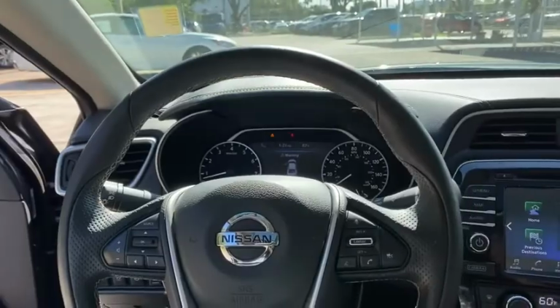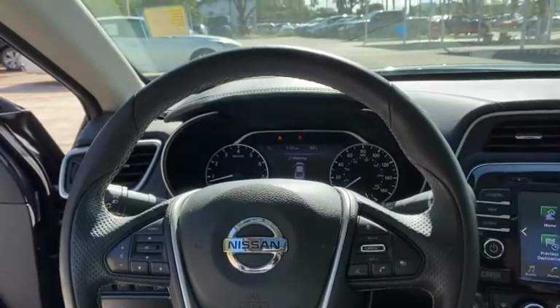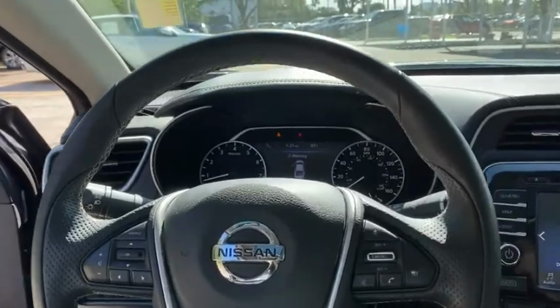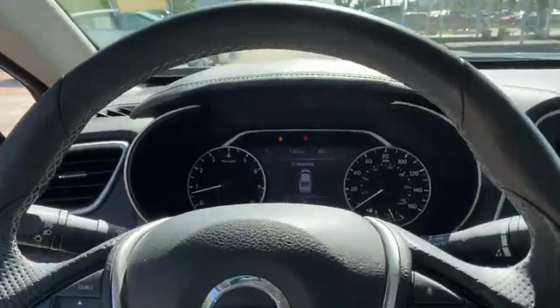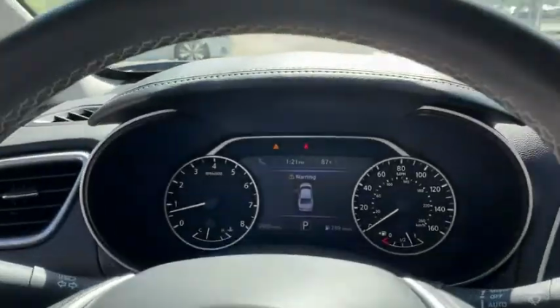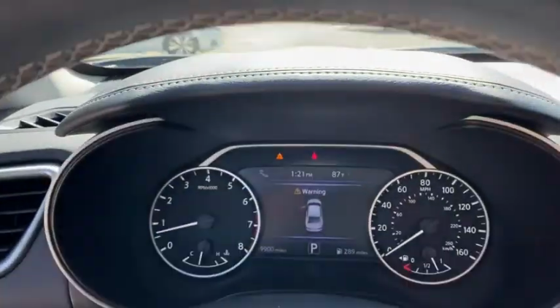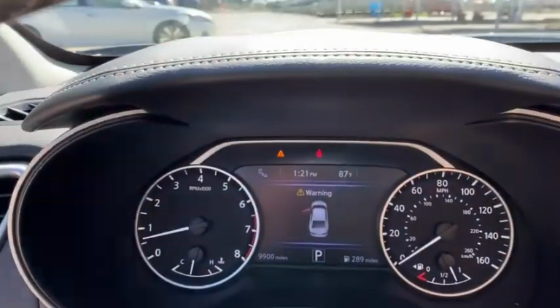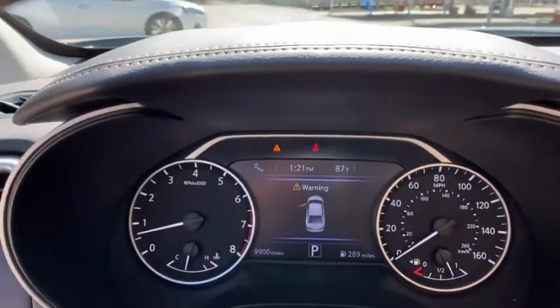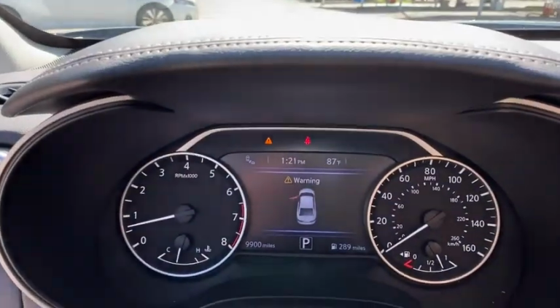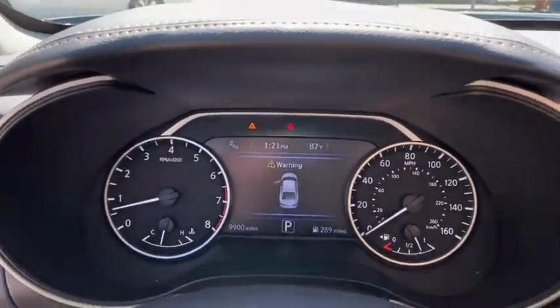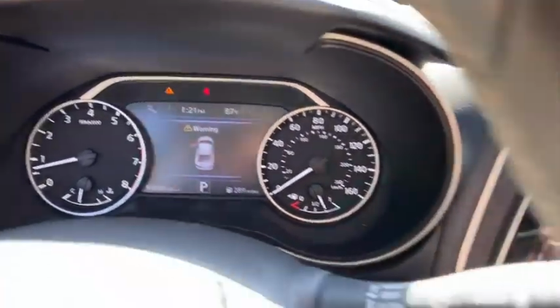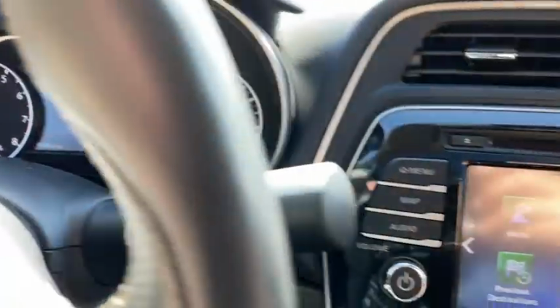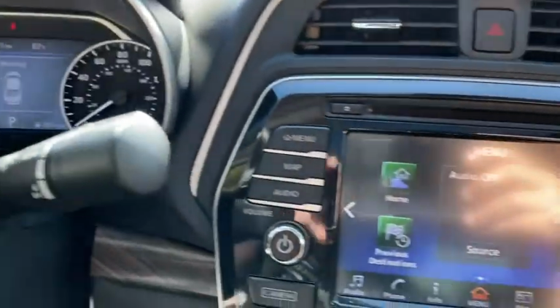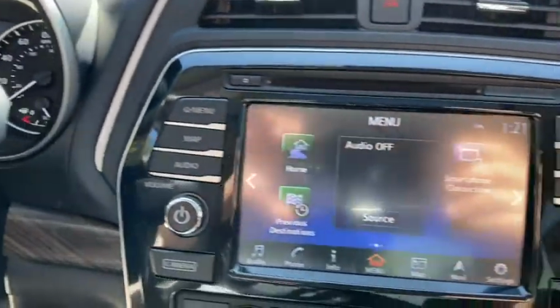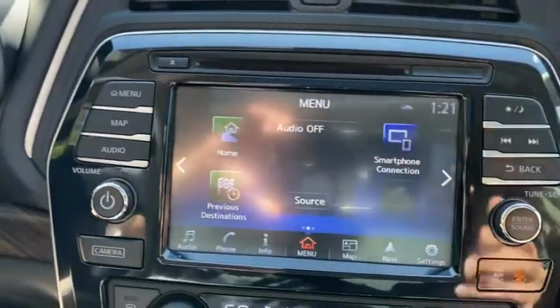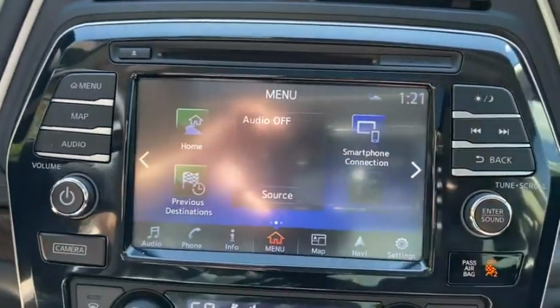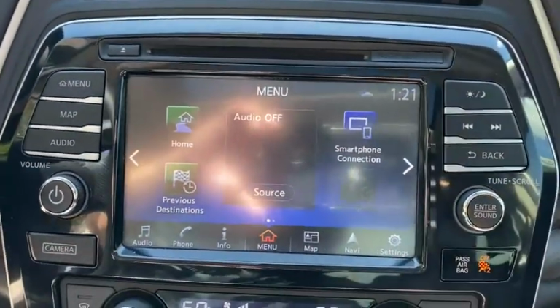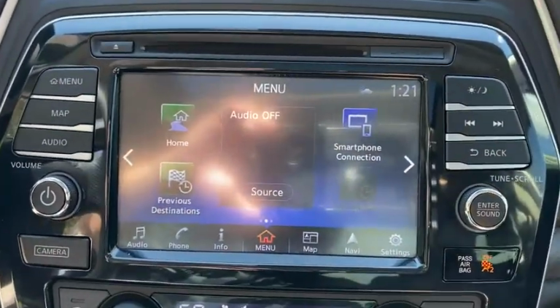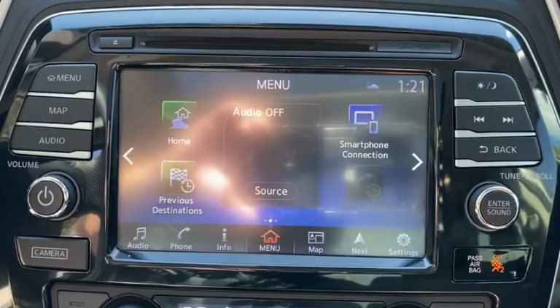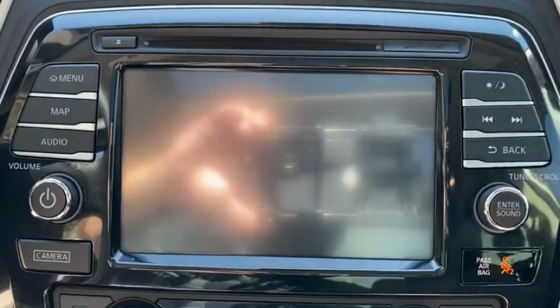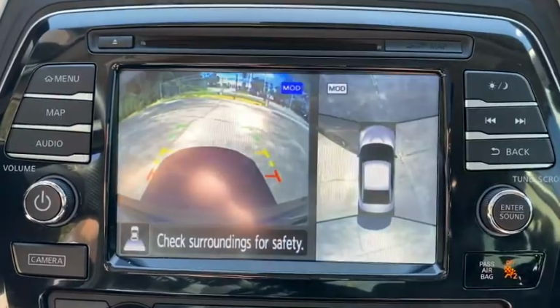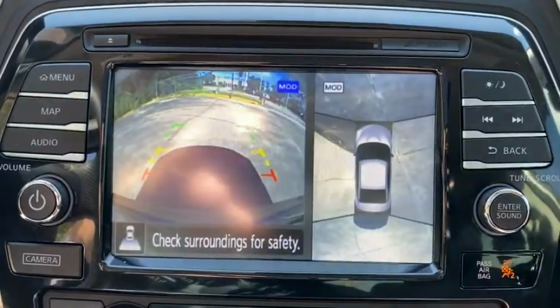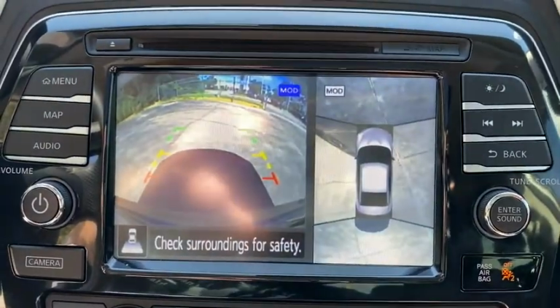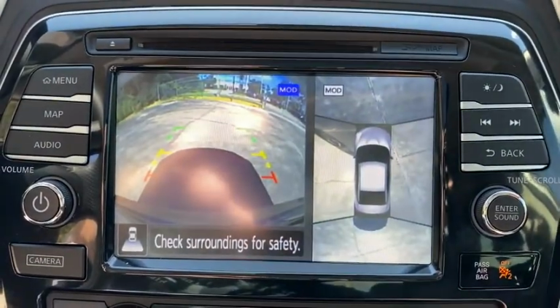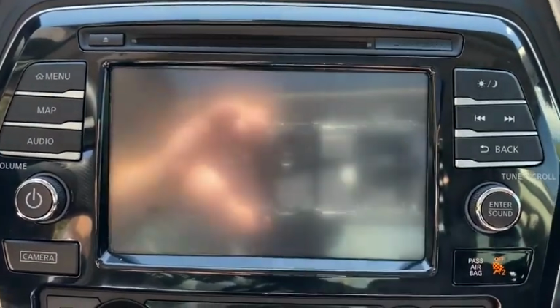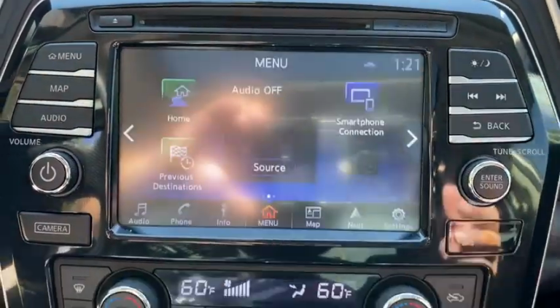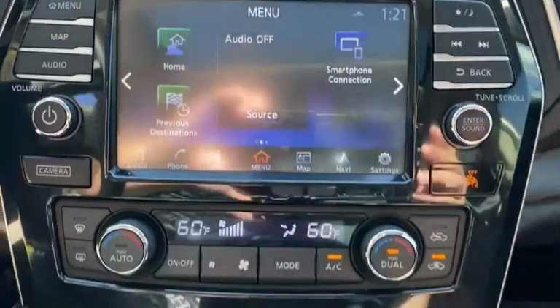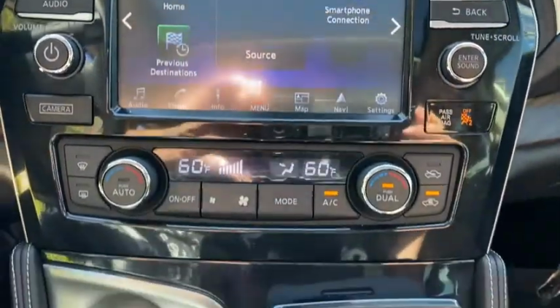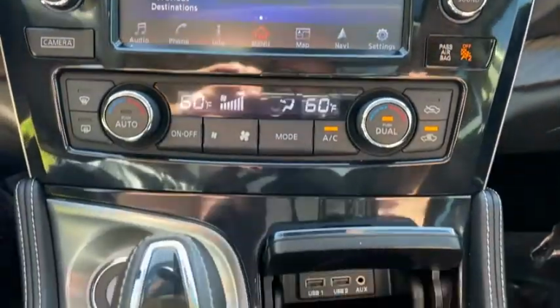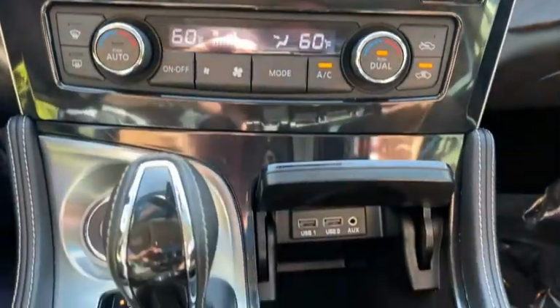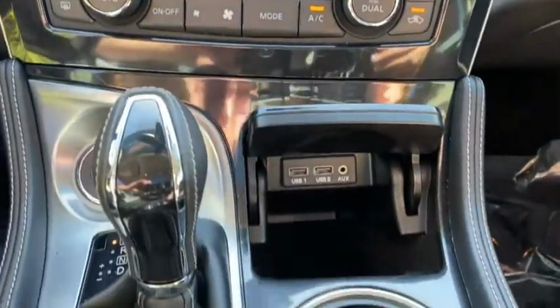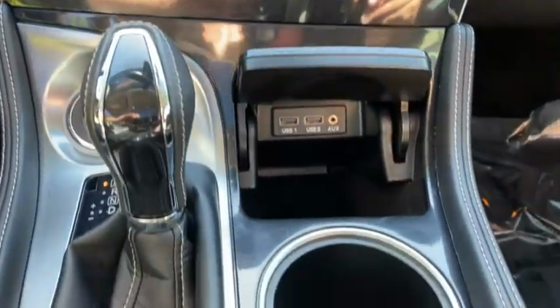Navigation system, traction control, stability control, anti-lock braking system, Bluetooth, leather wrapped steering wheel, power steering, and adjustable steering wheel.